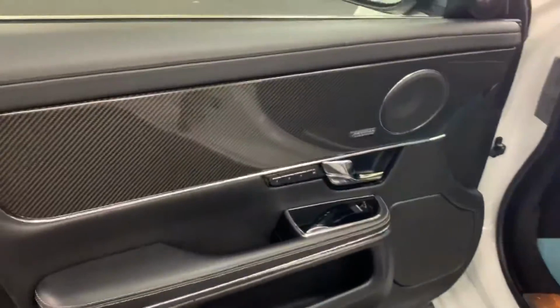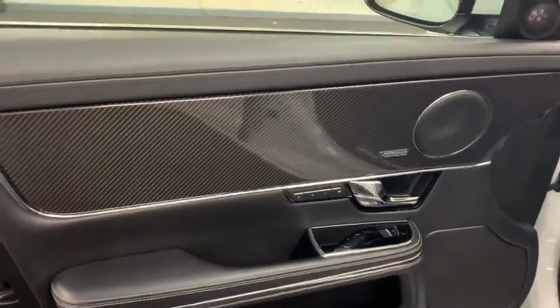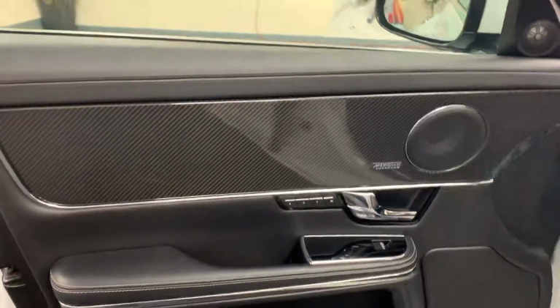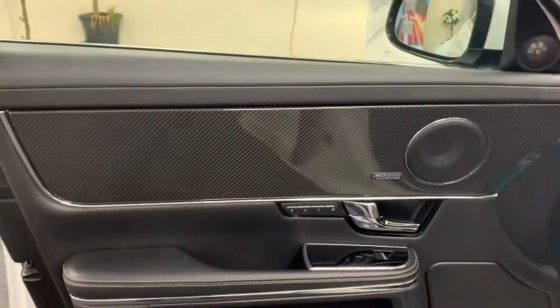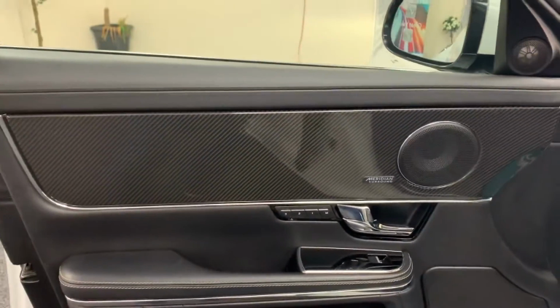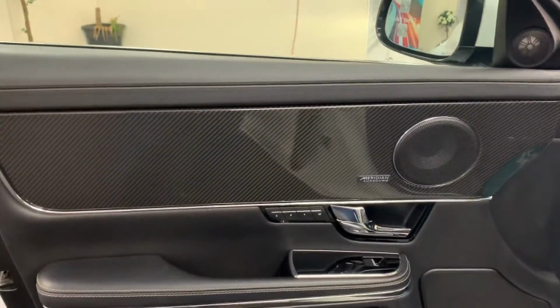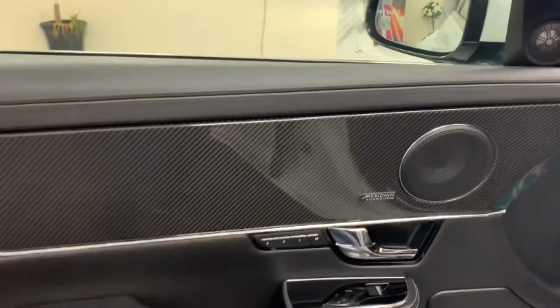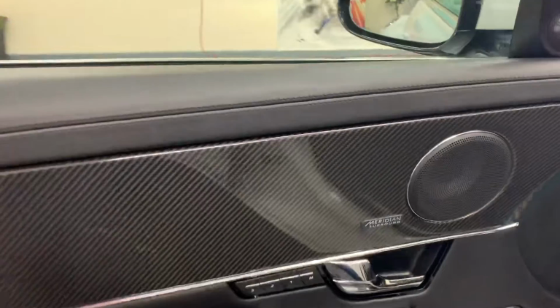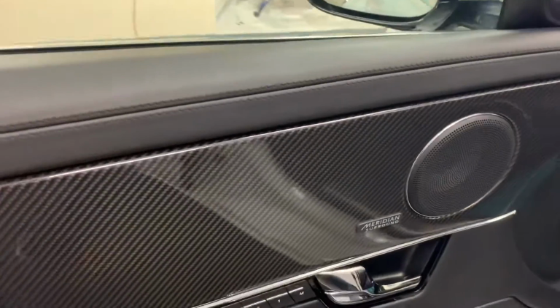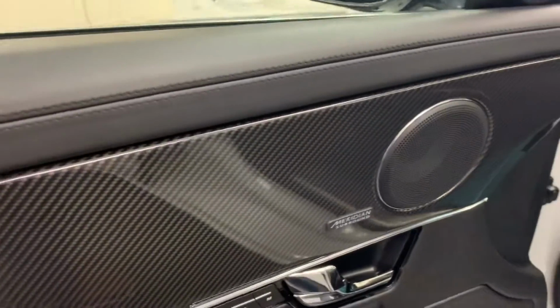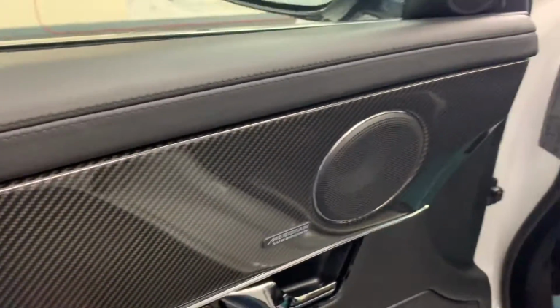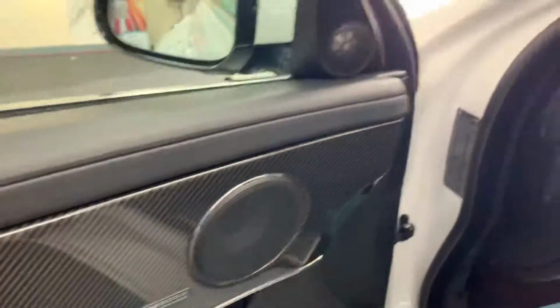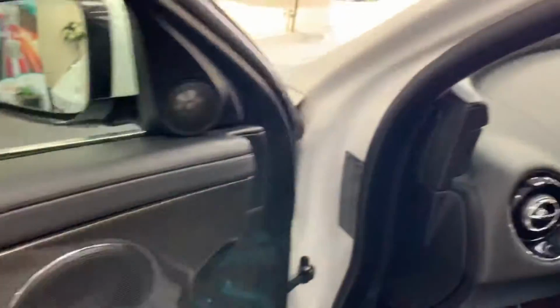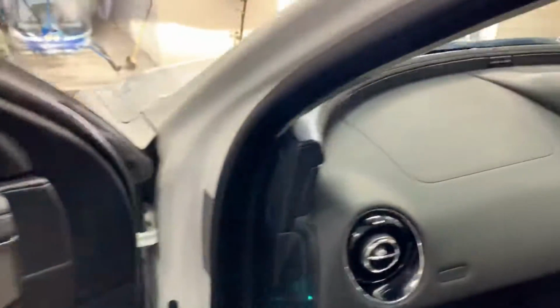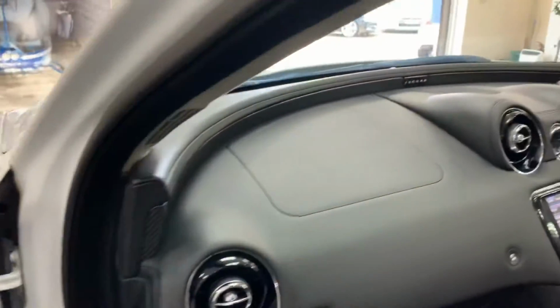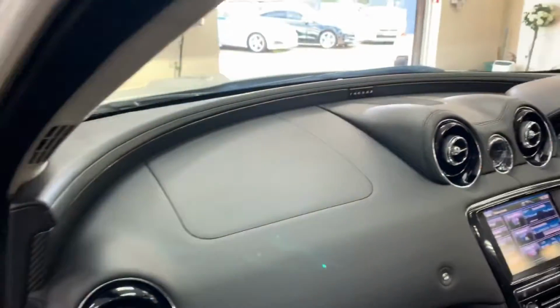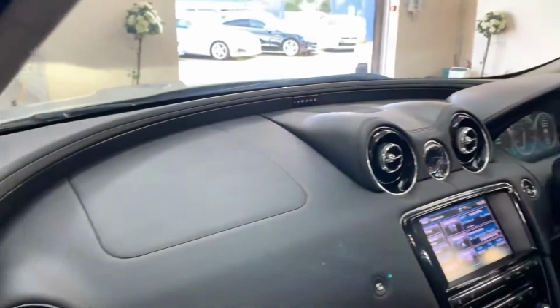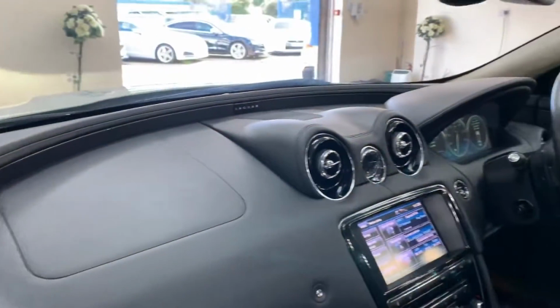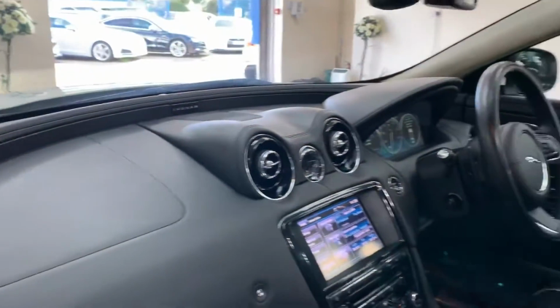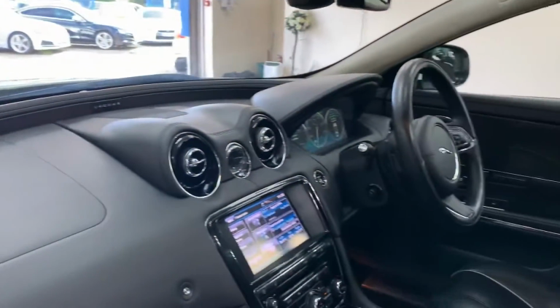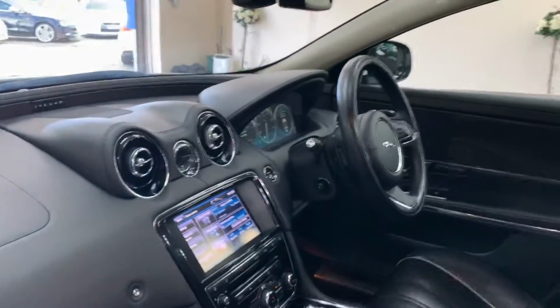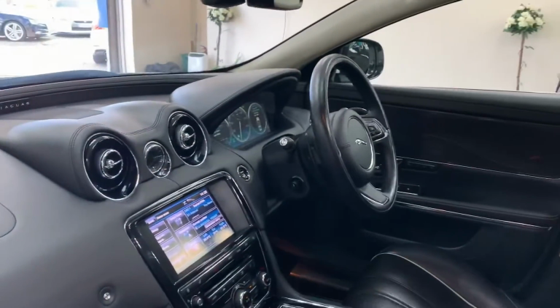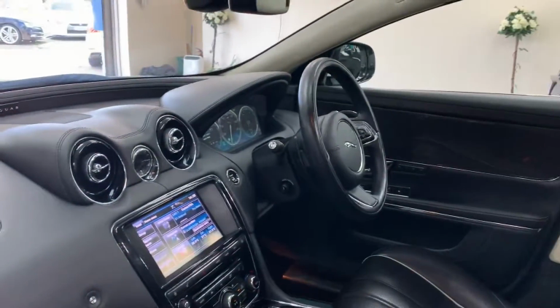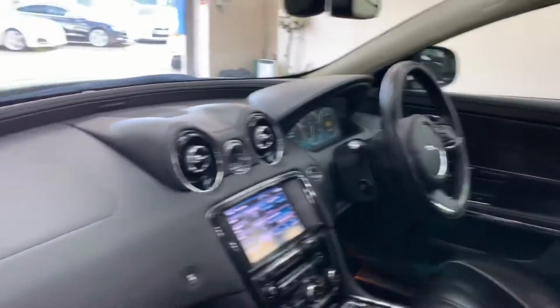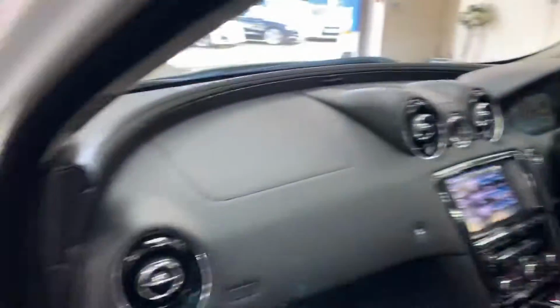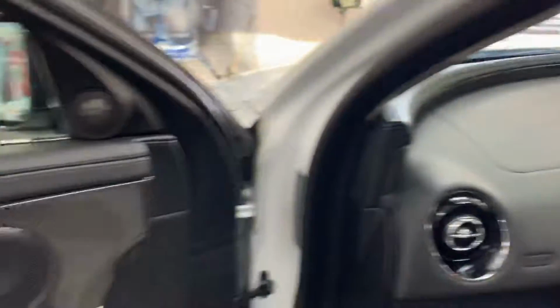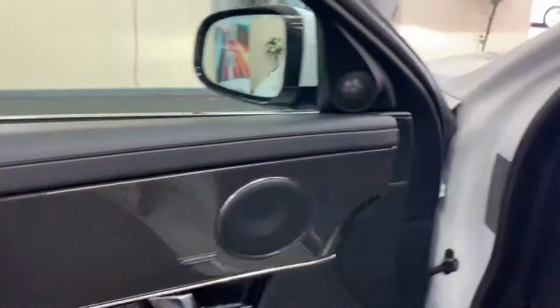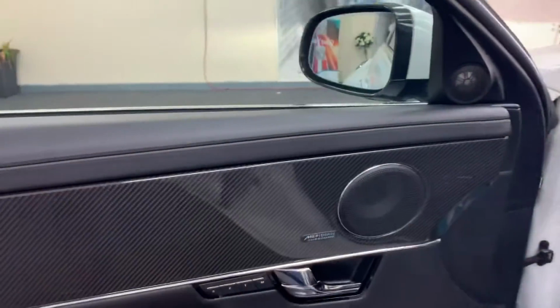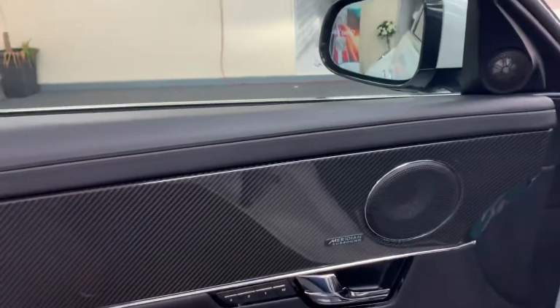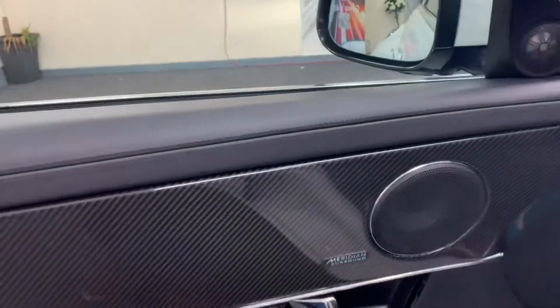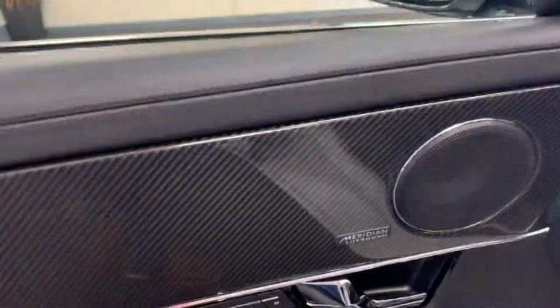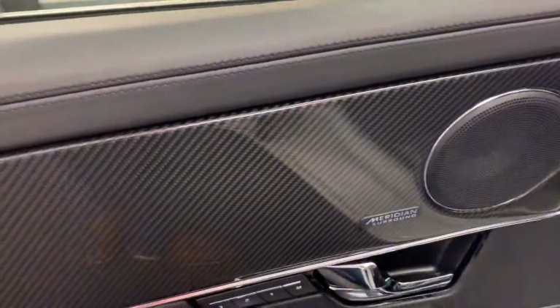It's got a carbon fibre pack, so all the carbon on the dash and the doors are done in carbon fibre. It looks fantastic in the flesh.